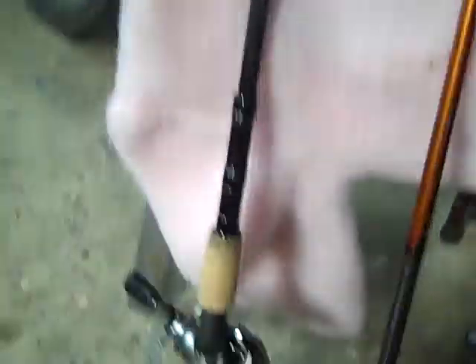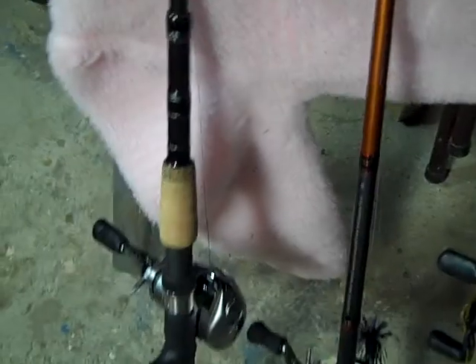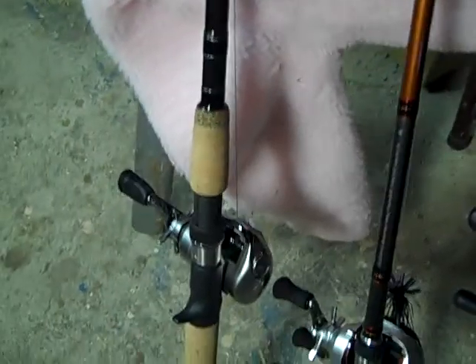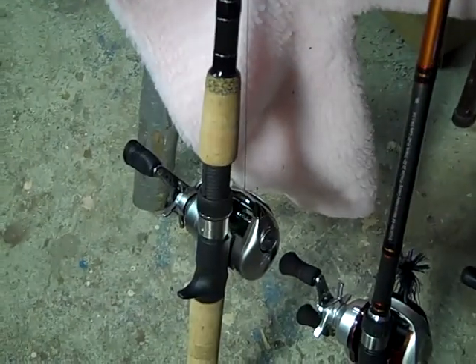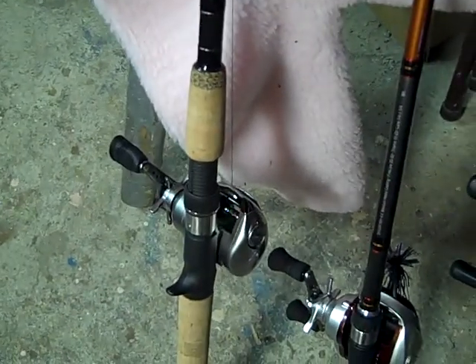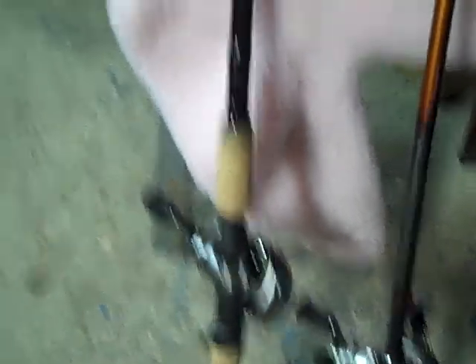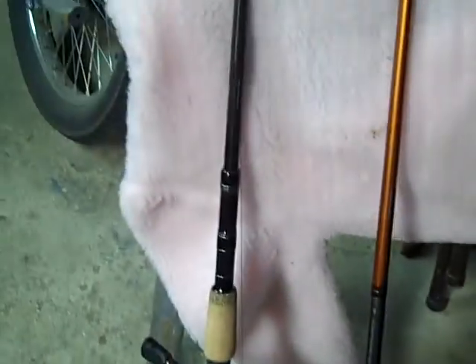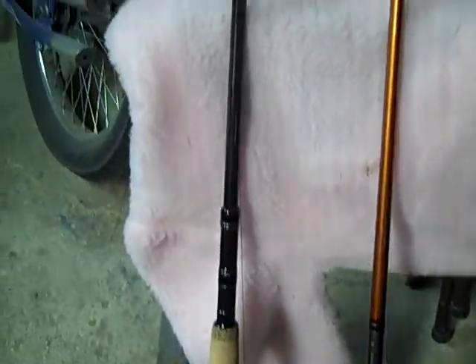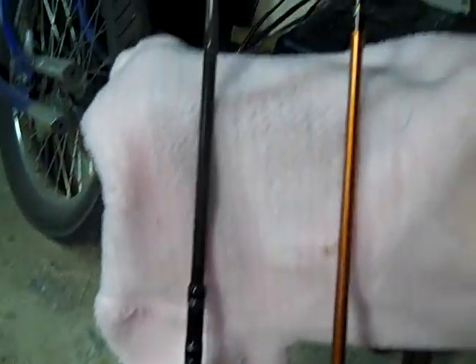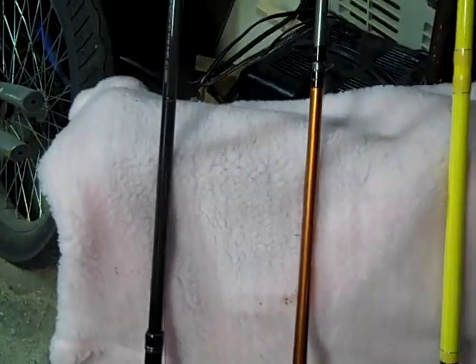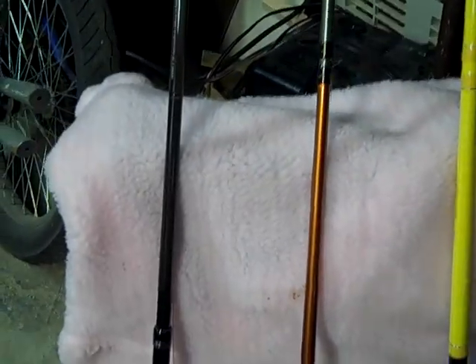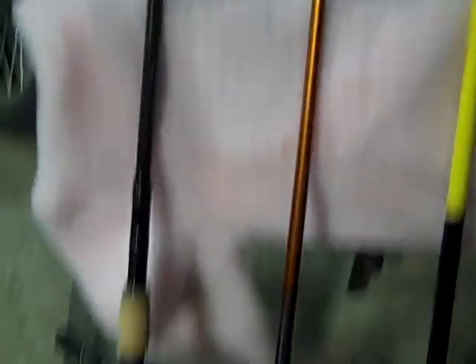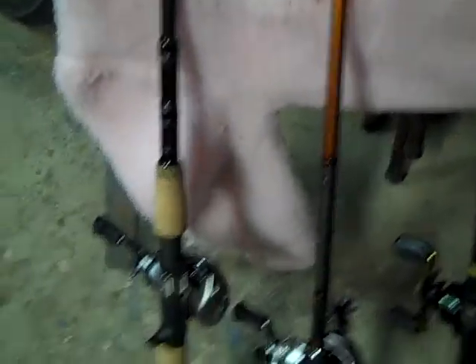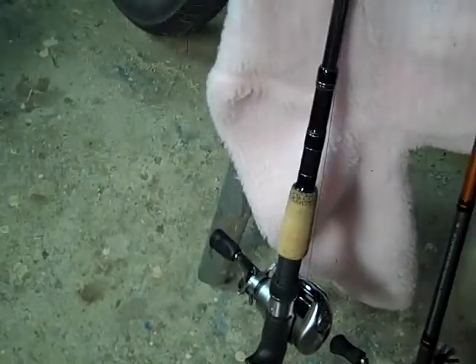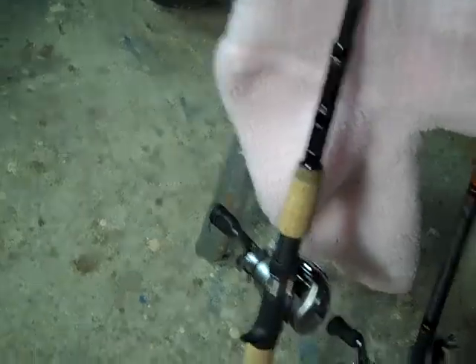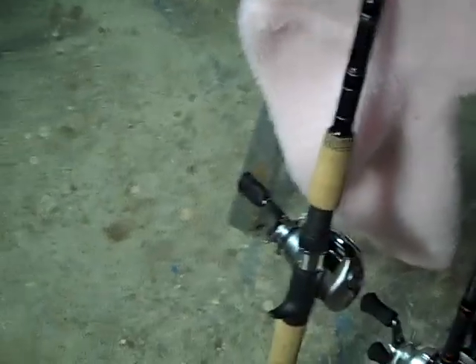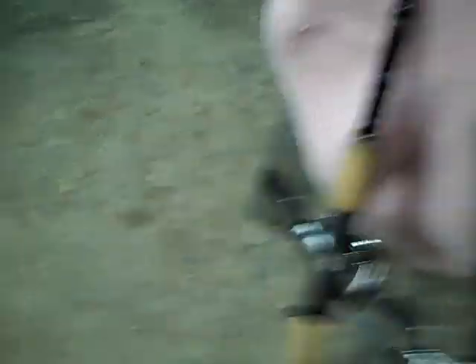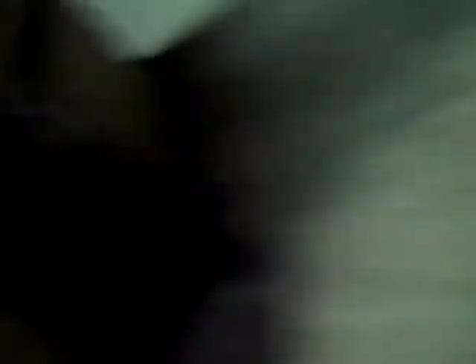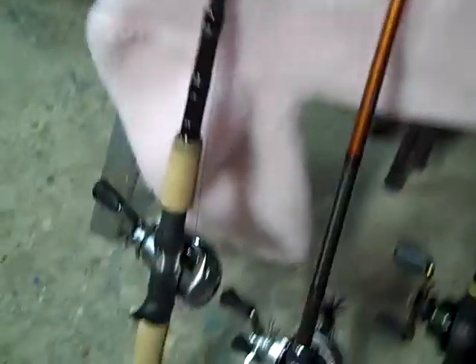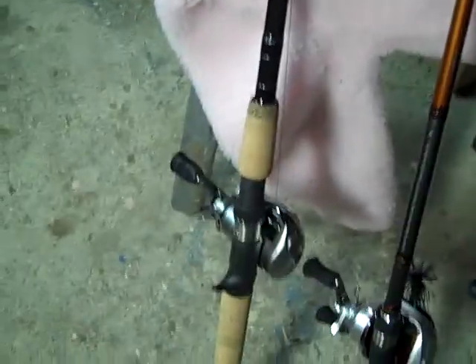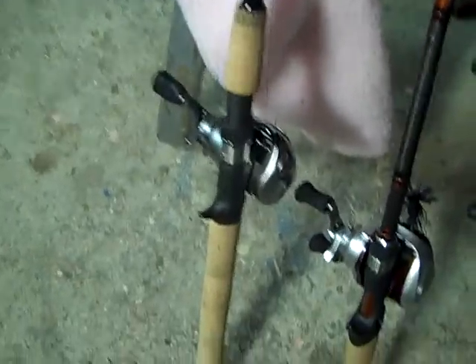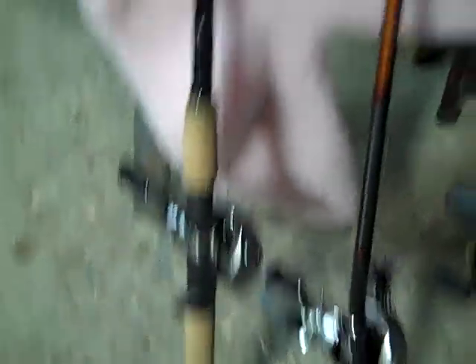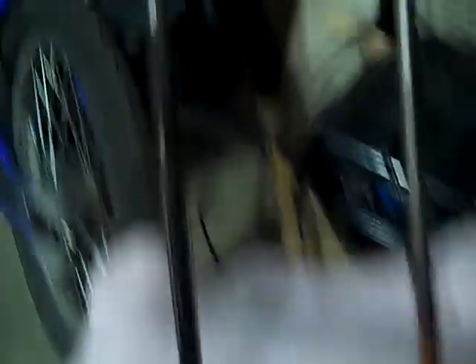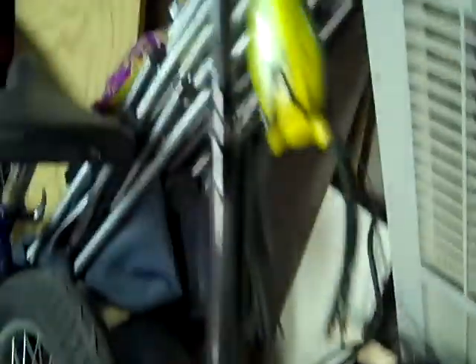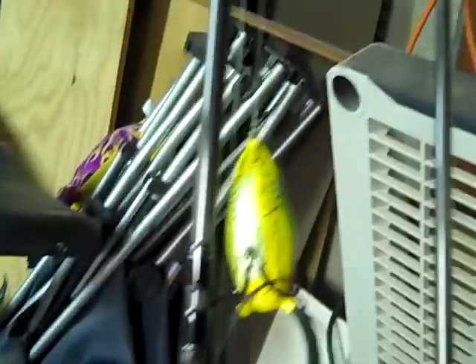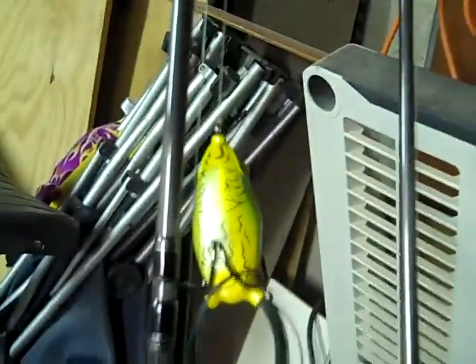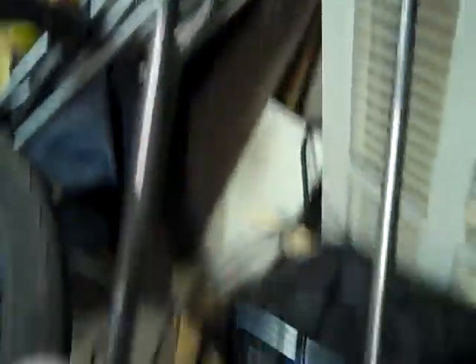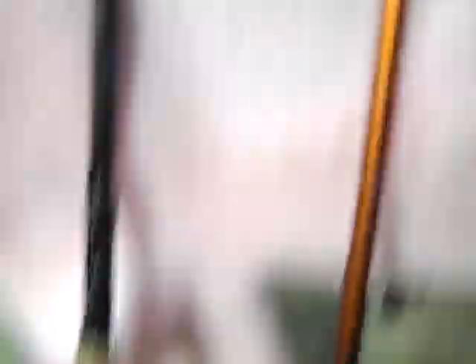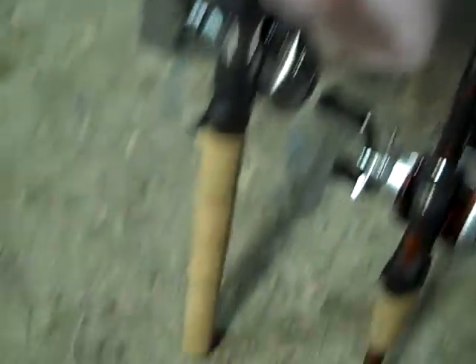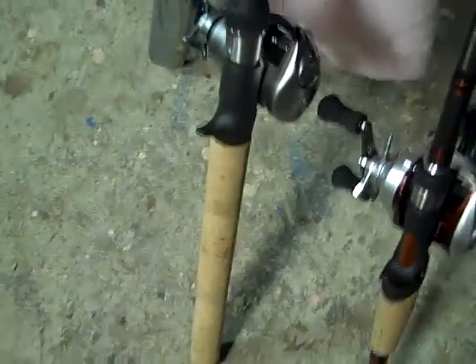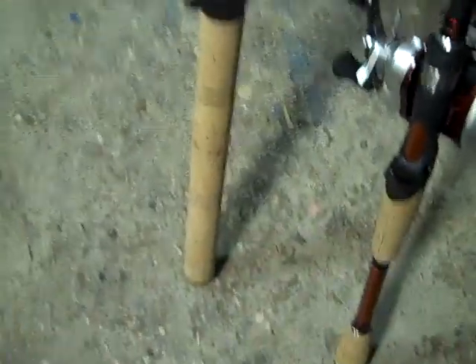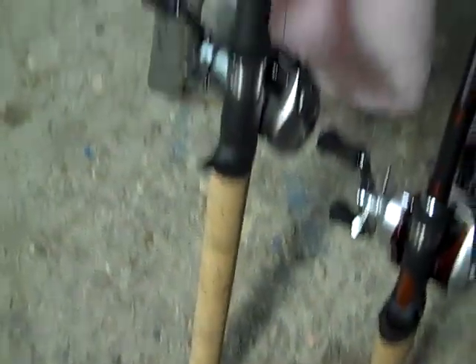This is a Daiwa Strikeforce graphite series Bass Pro Shops rod that came in a combo. Works pretty good. That is my frog rod right there. Those frogs are pretty good.